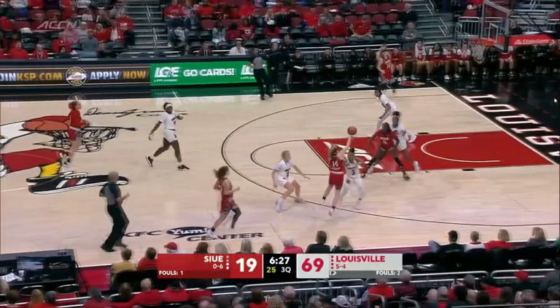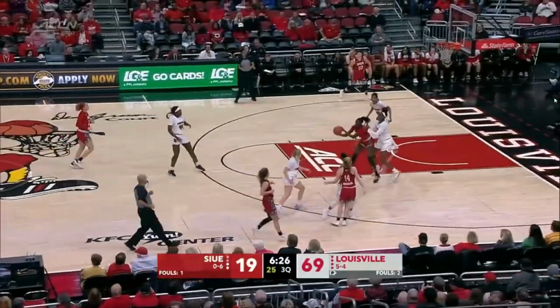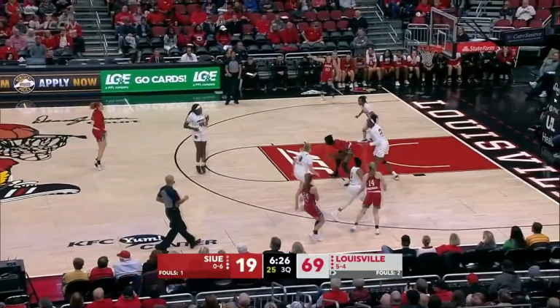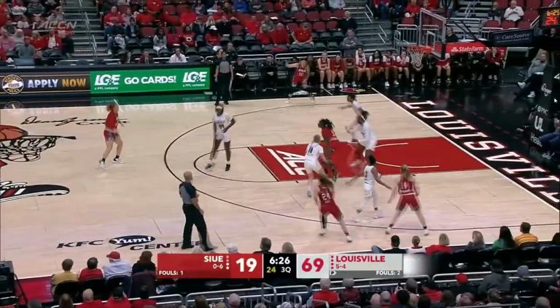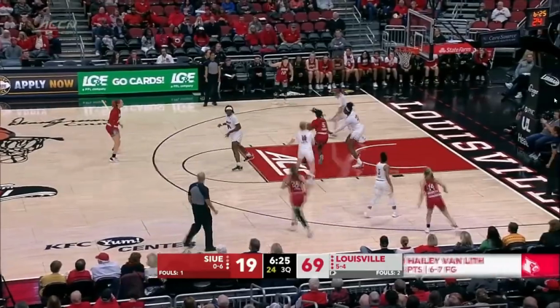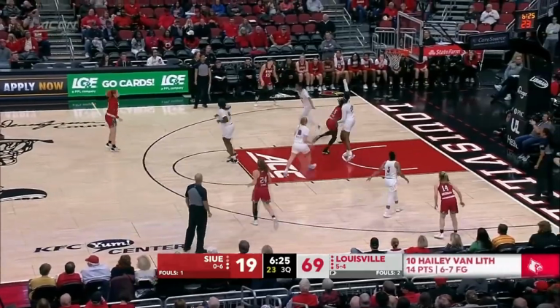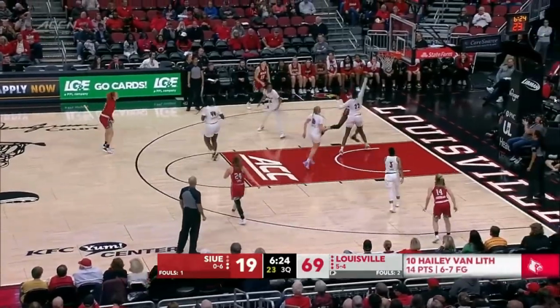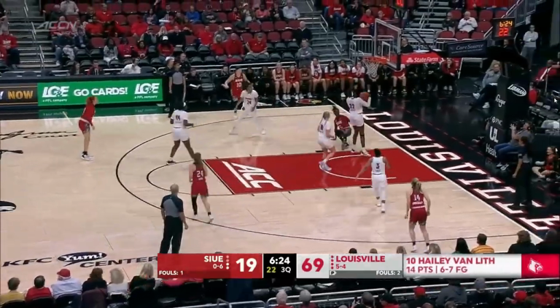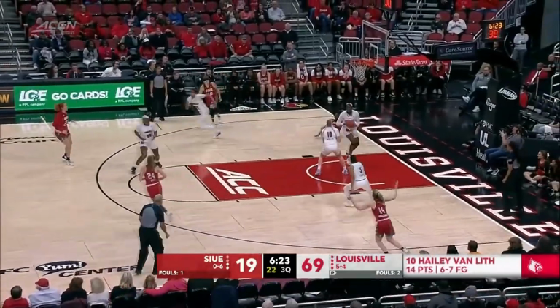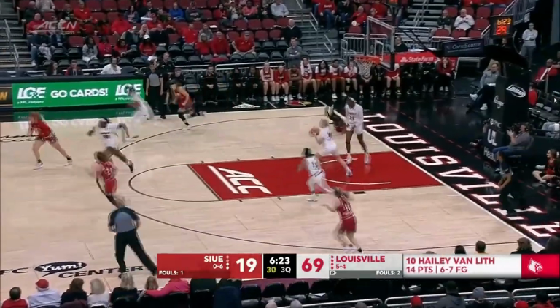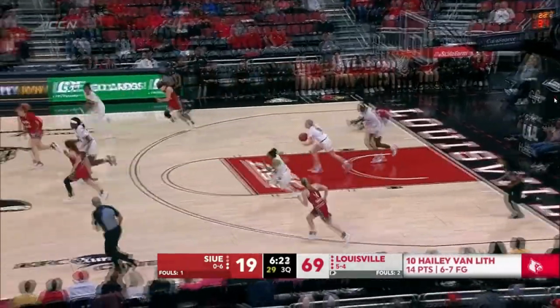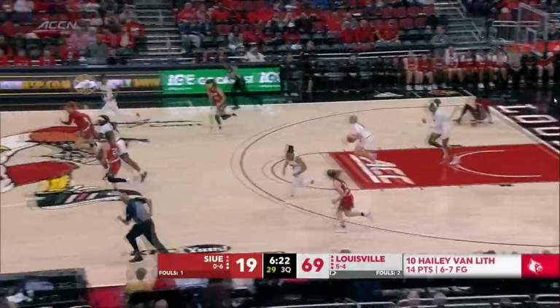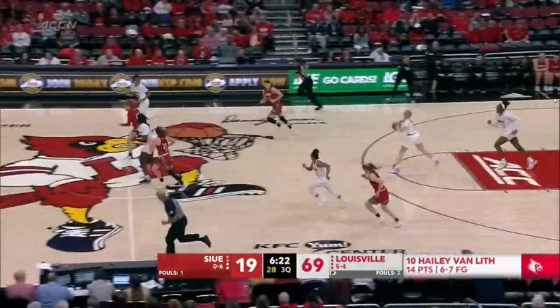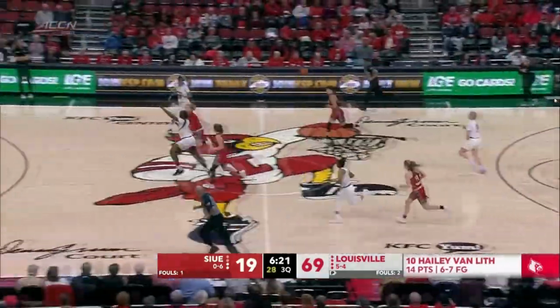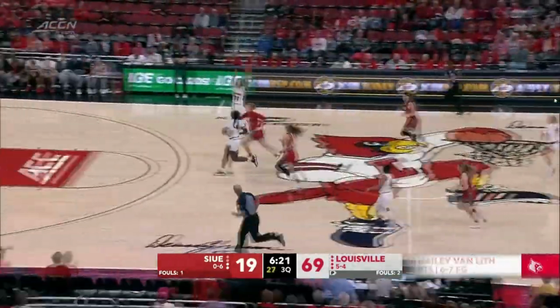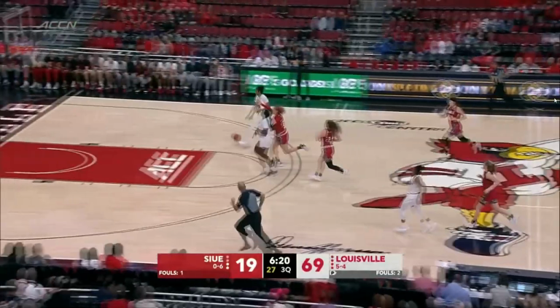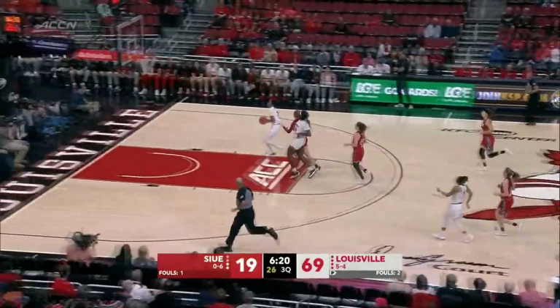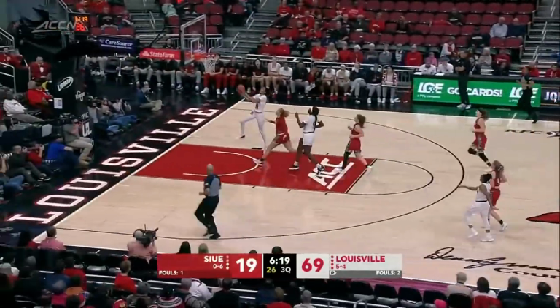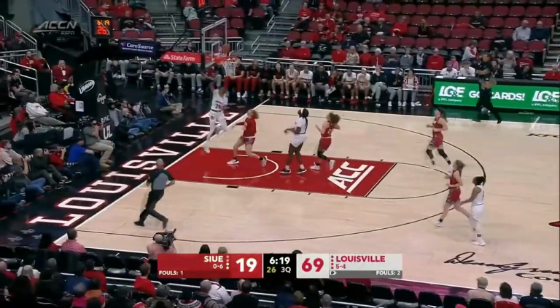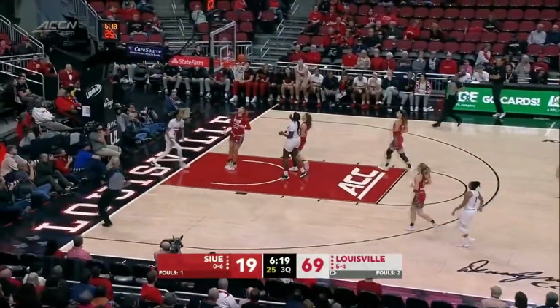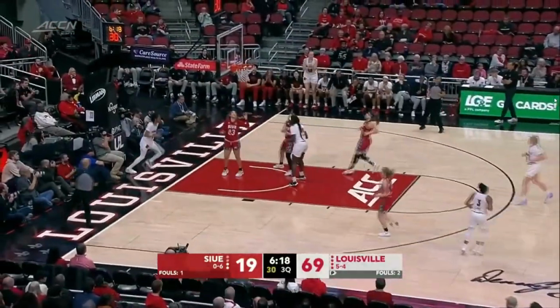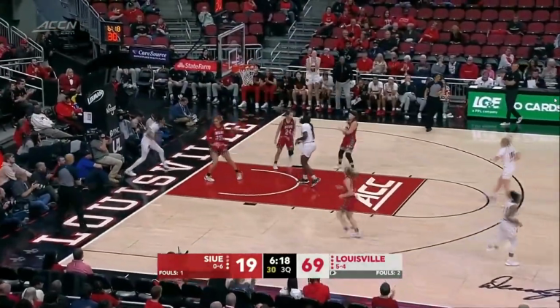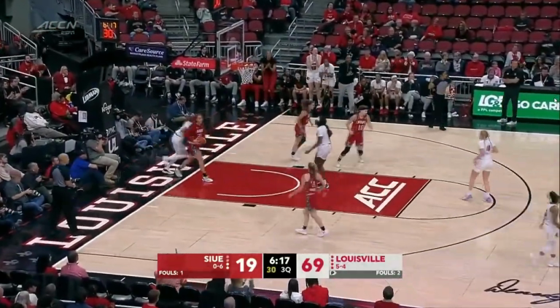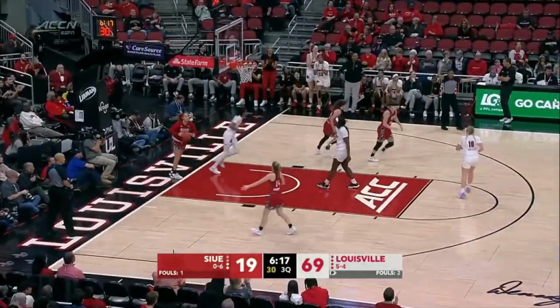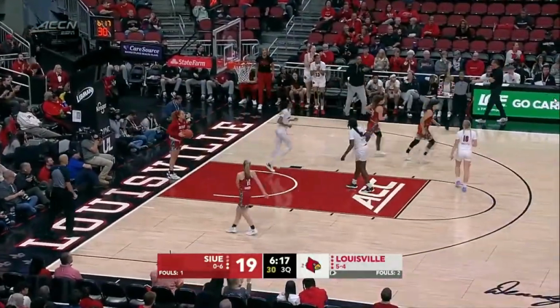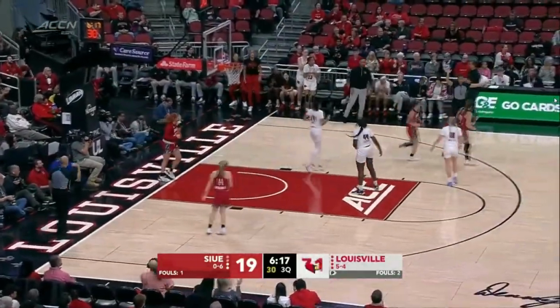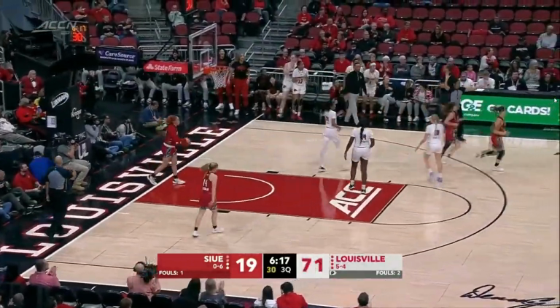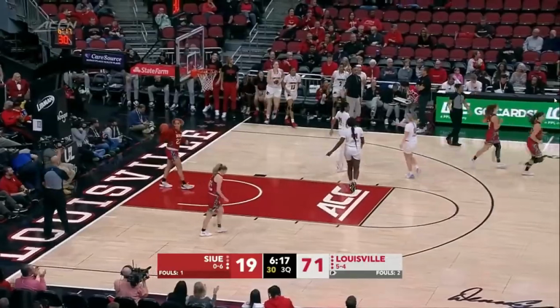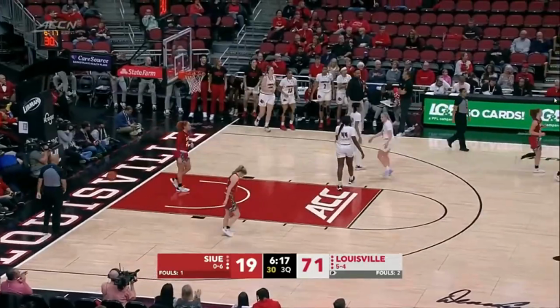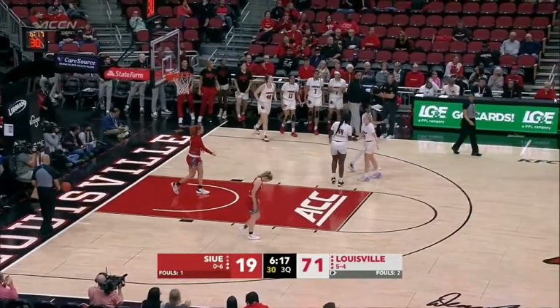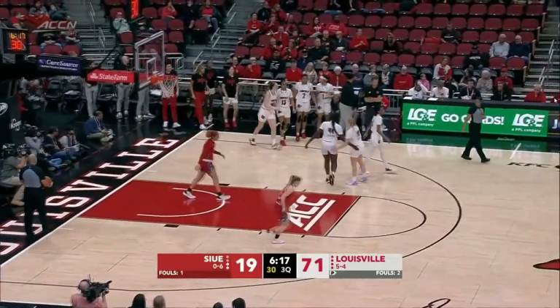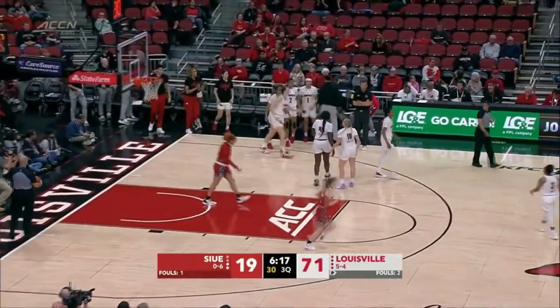A long pass where they throw it out of bounds. You know, in the MTSU game, Louisville threw those passes a few times and turned the ball over and it led to a loss for them. So that's one thing in the third quarter — they cannot get undisciplined.